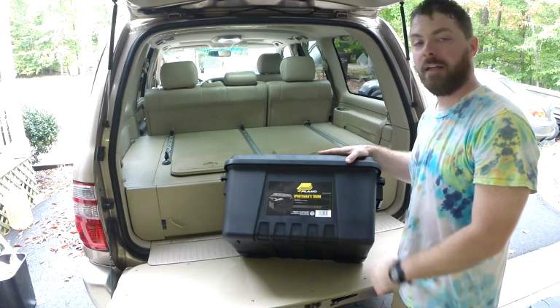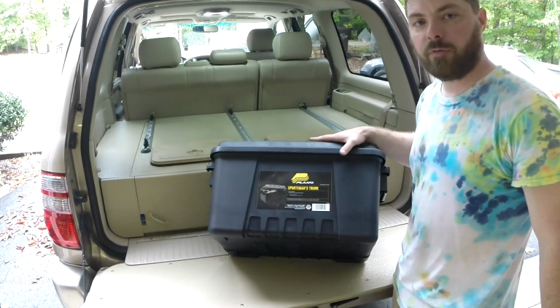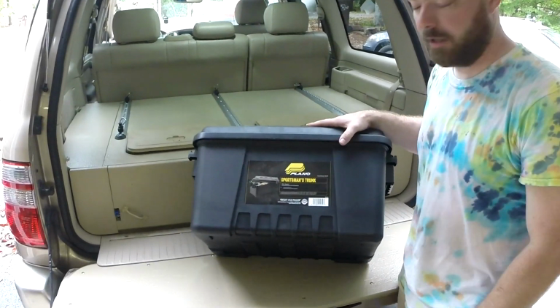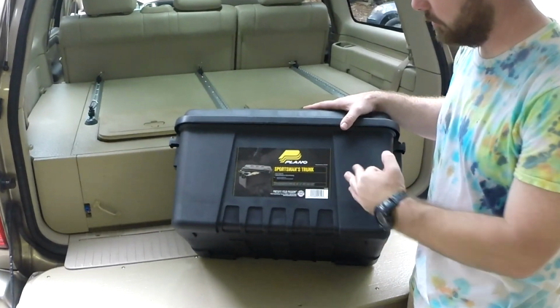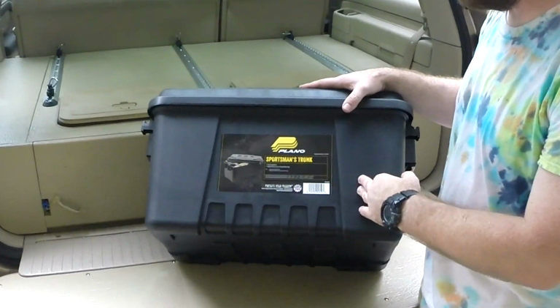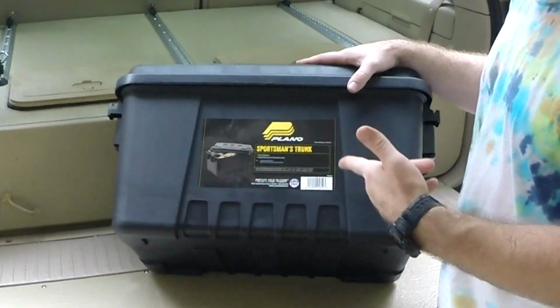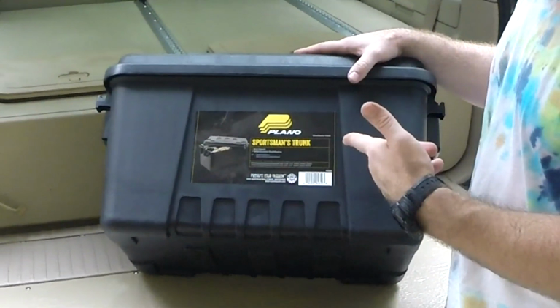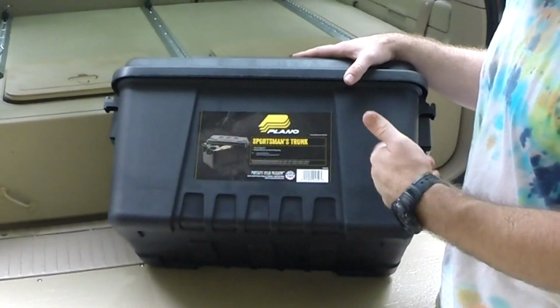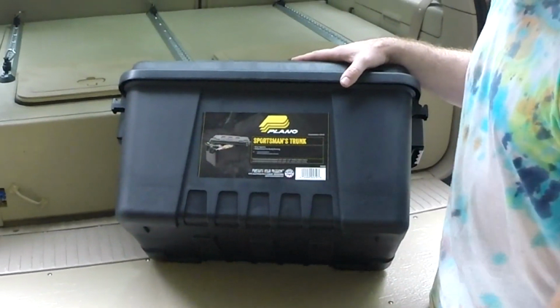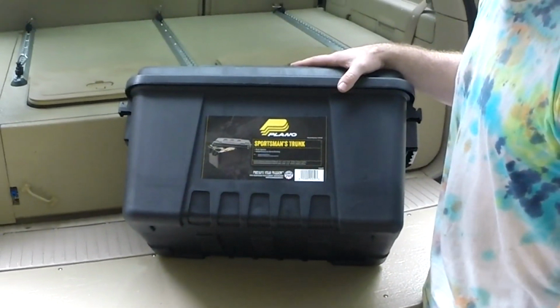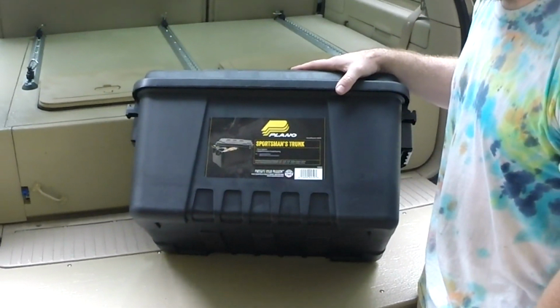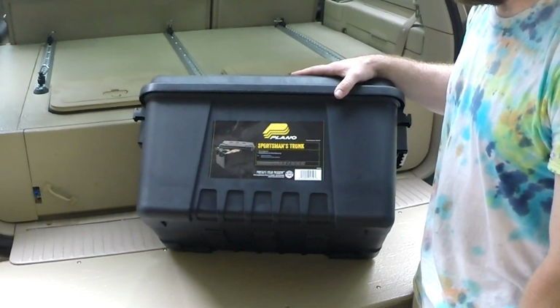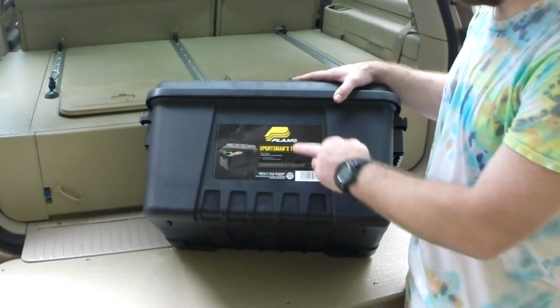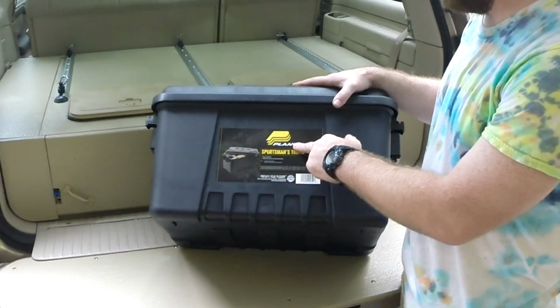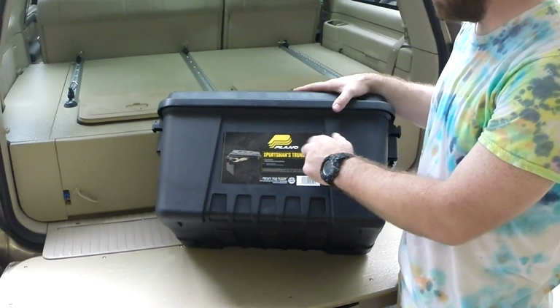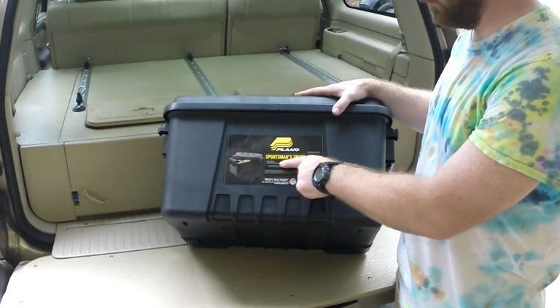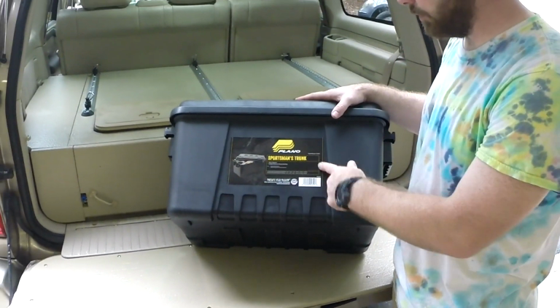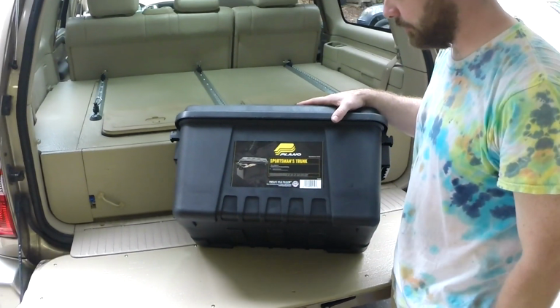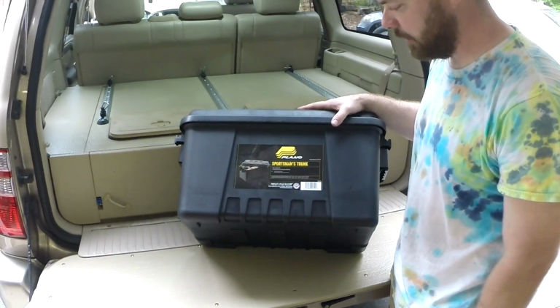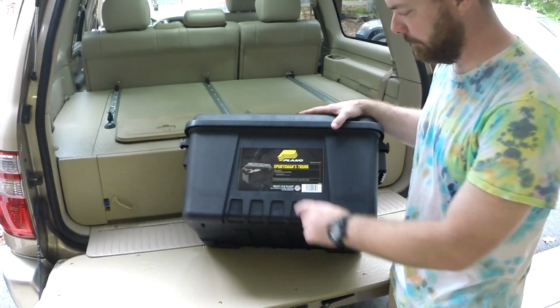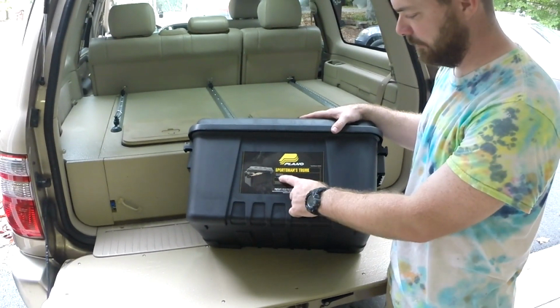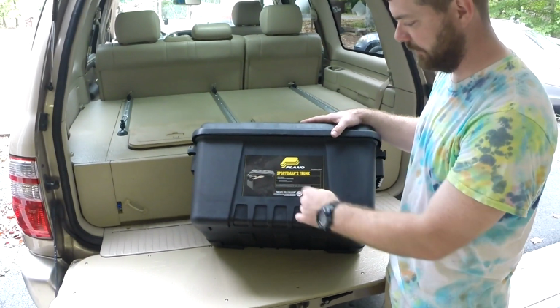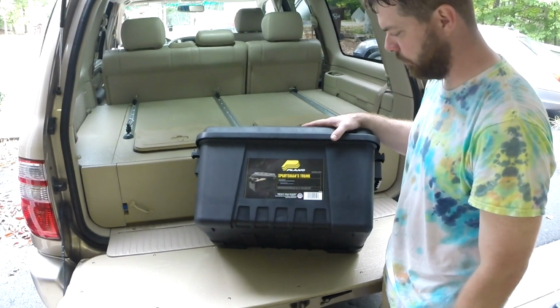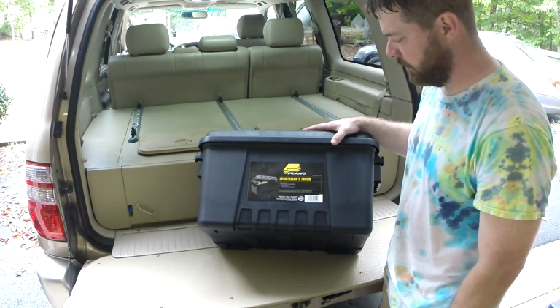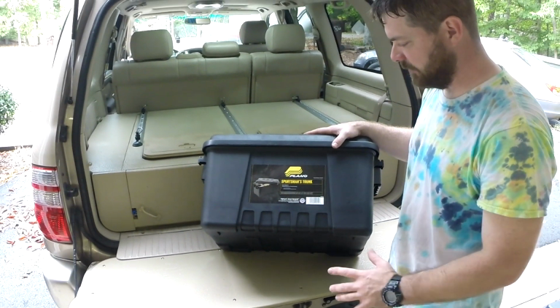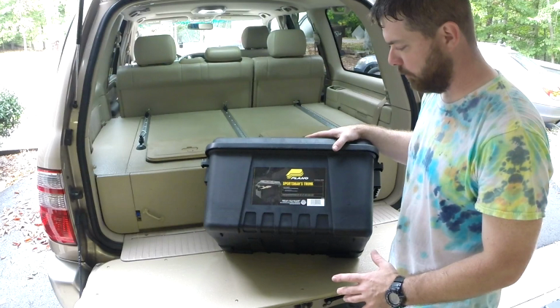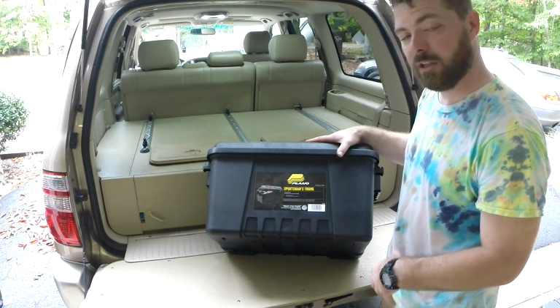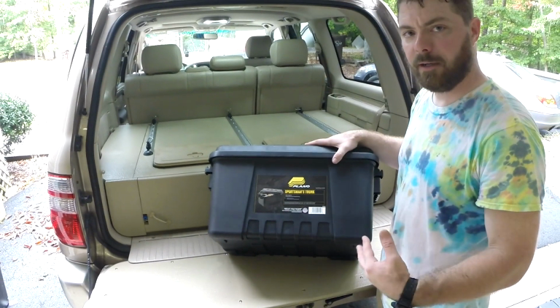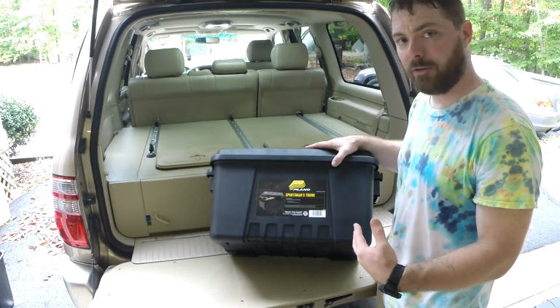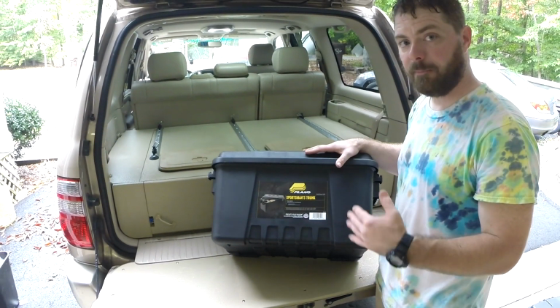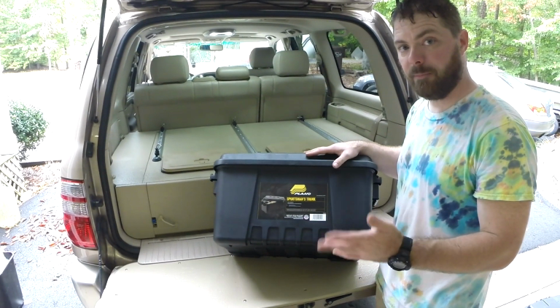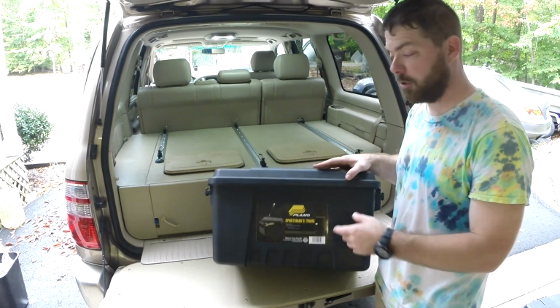Hey guys, it's Chuck from Brady Adventures, and I wanted to show you the storage containers that I got from Plano Sportsman's Trunk. This is a 56-quart — it's the small version. They also make a medium and a large.